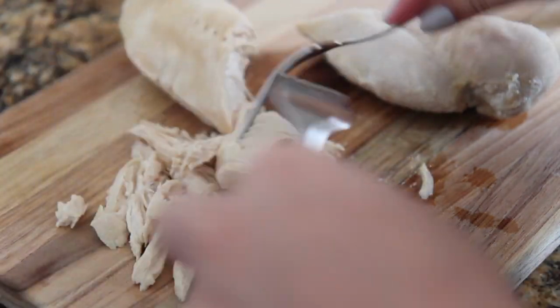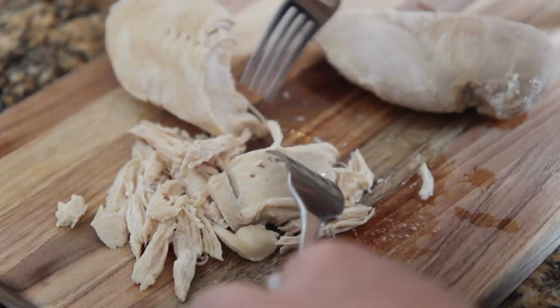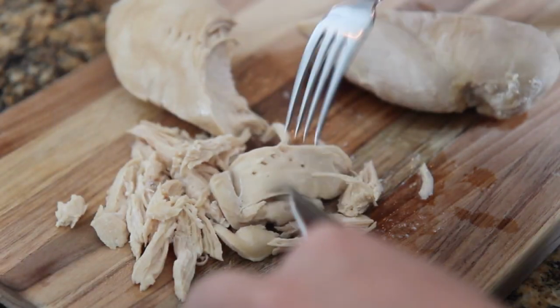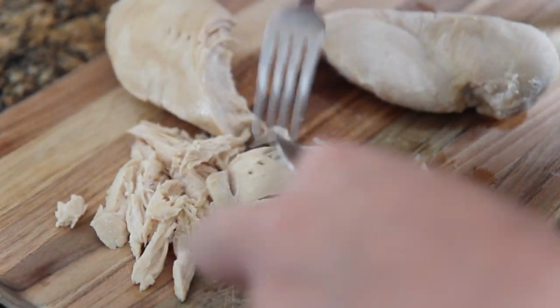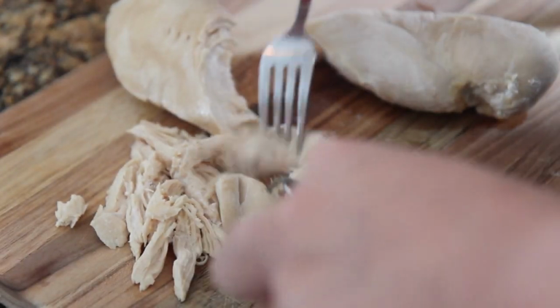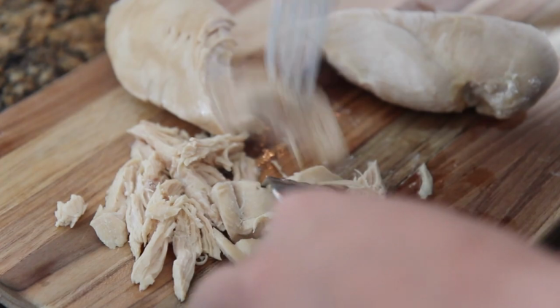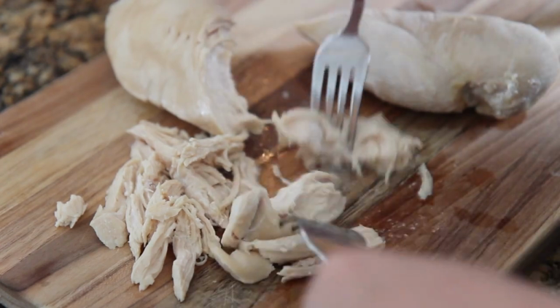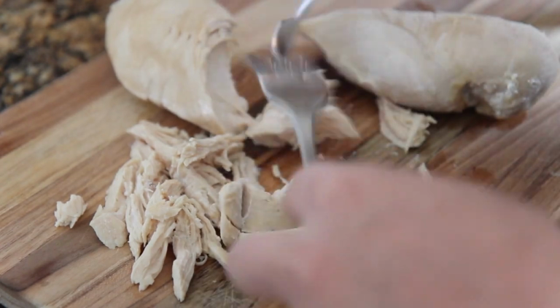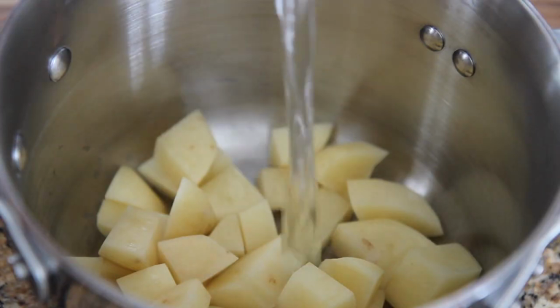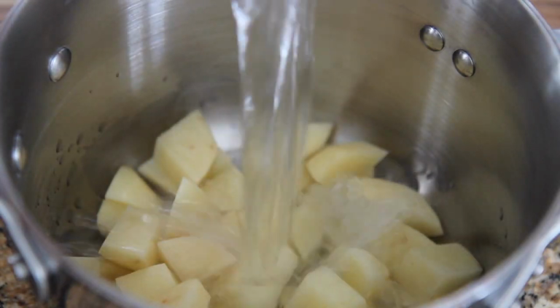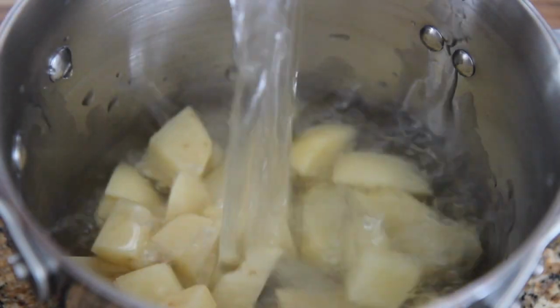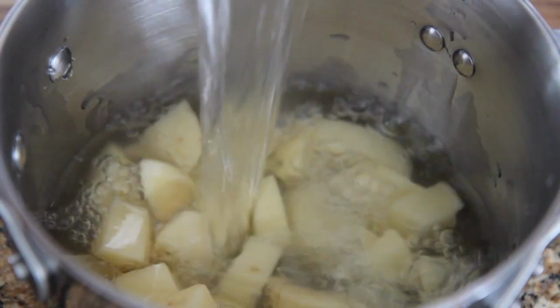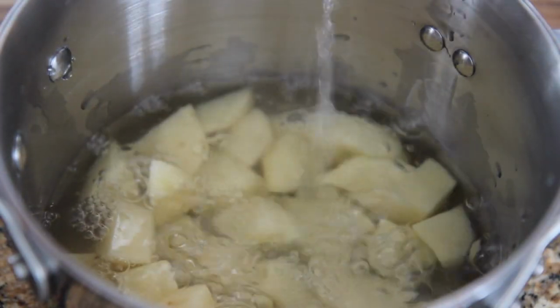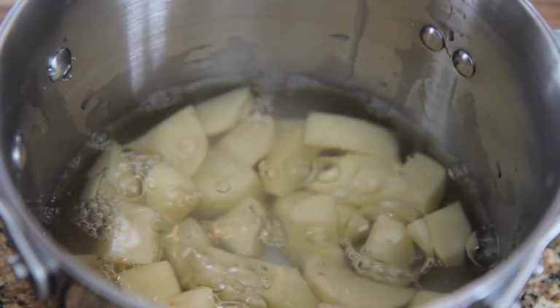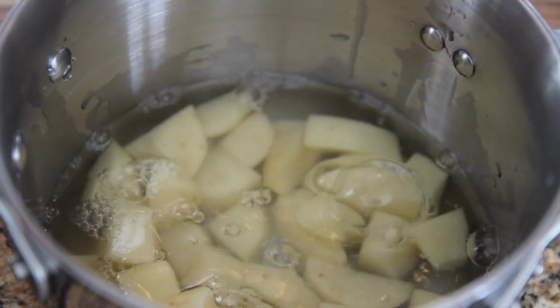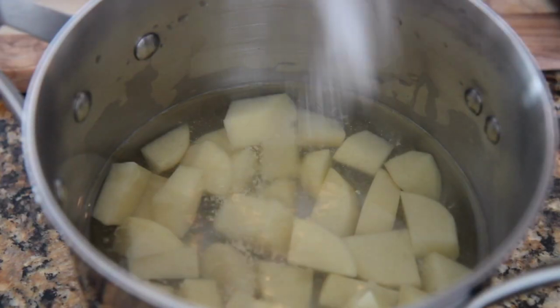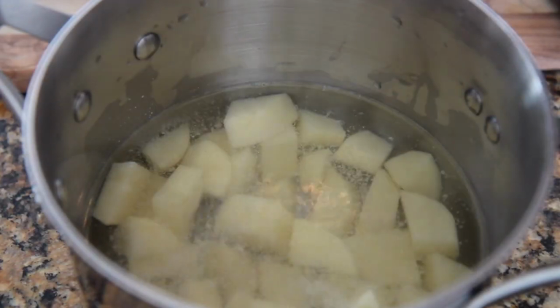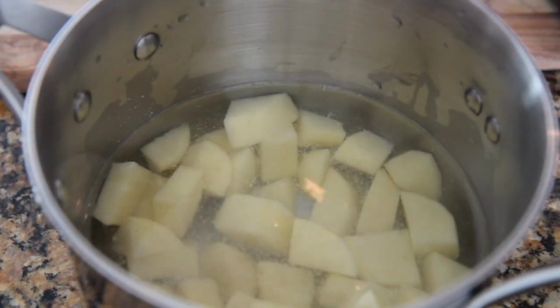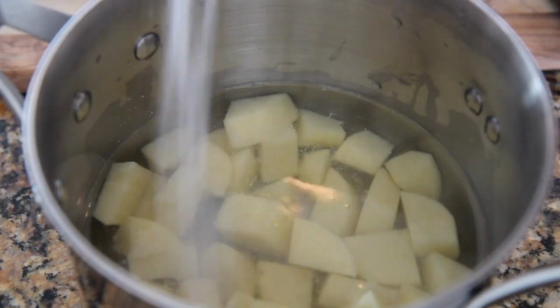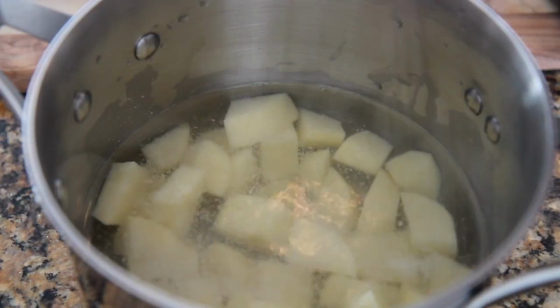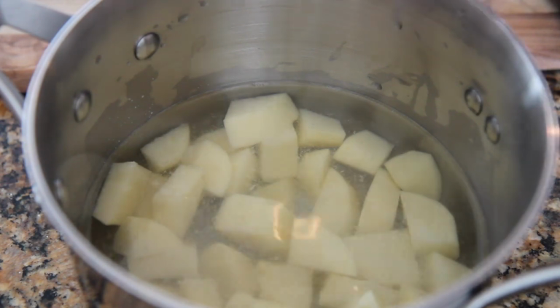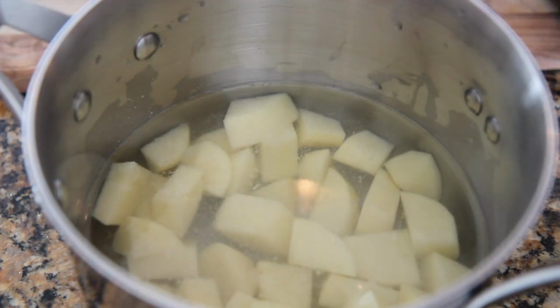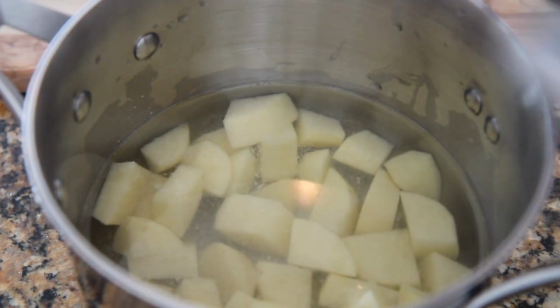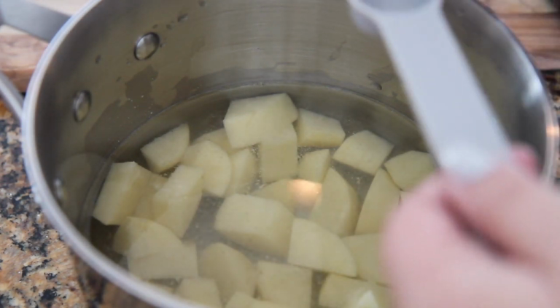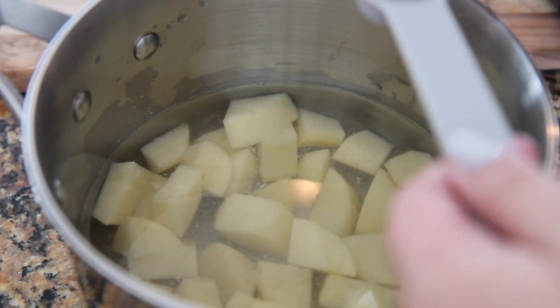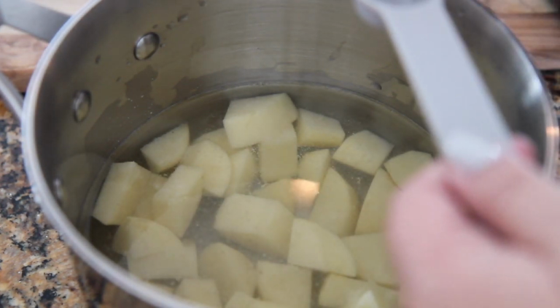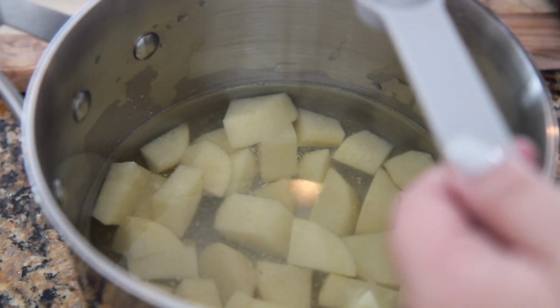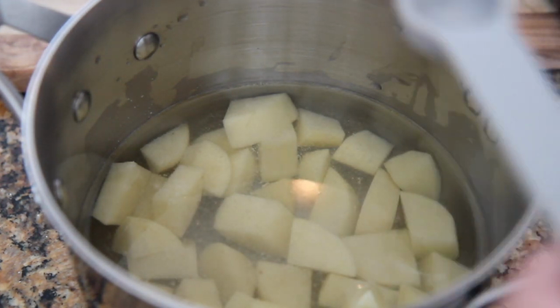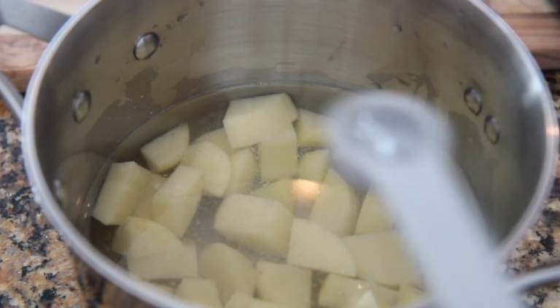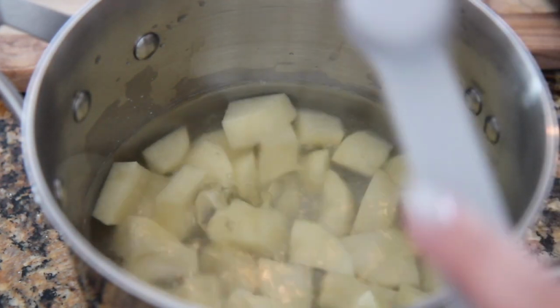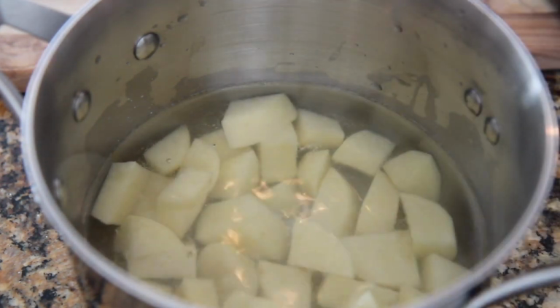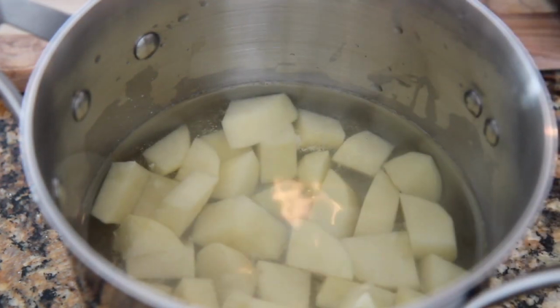Next, you'll want to peel and chop the potatoes into small pieces. Place them in a pot with cold water, salt, and vinegar. Cook the potatoes until they're nice and tender, which should take about 15 to 20 minutes.